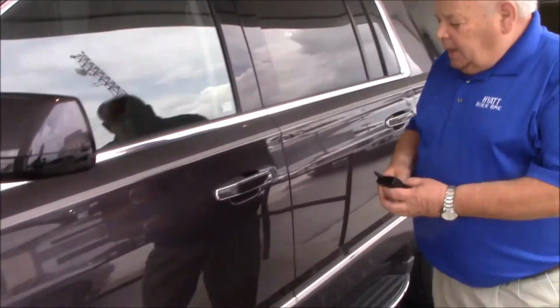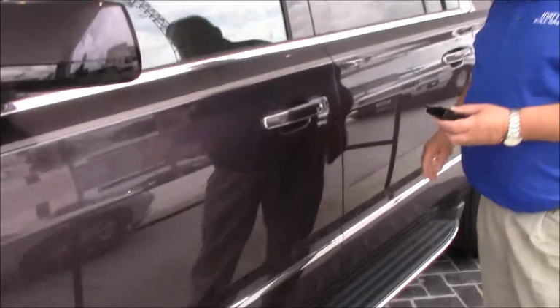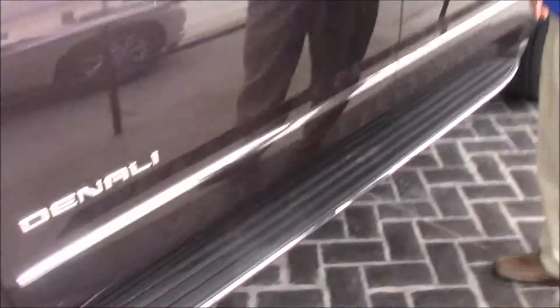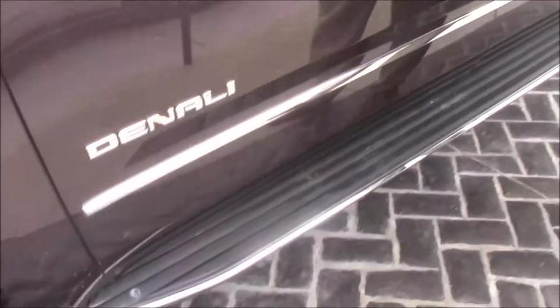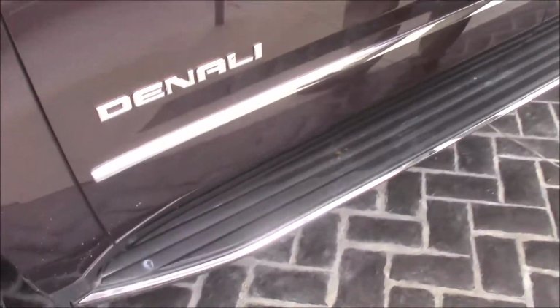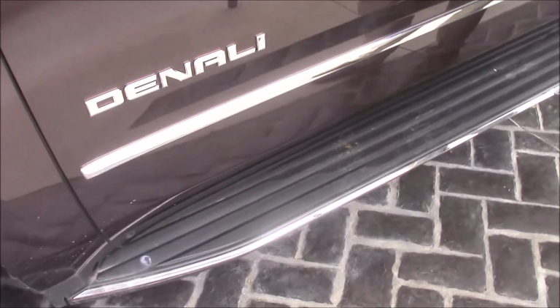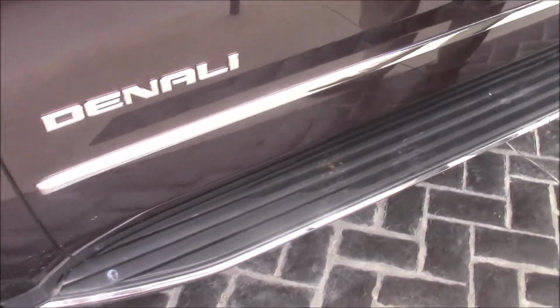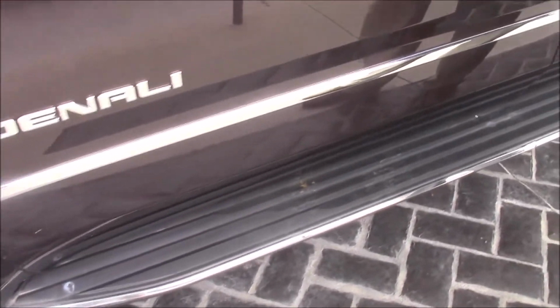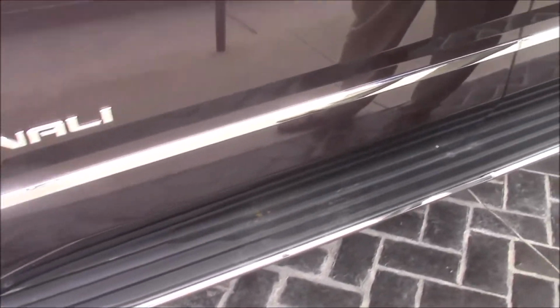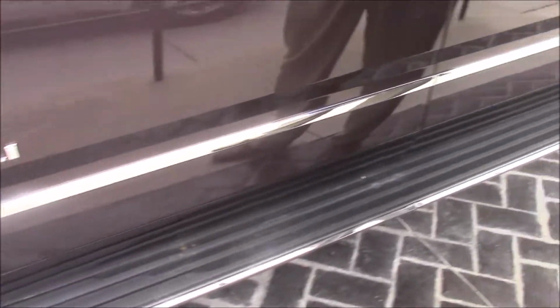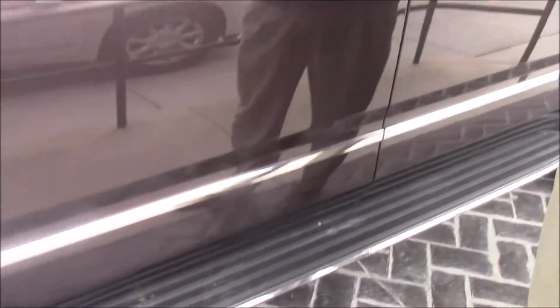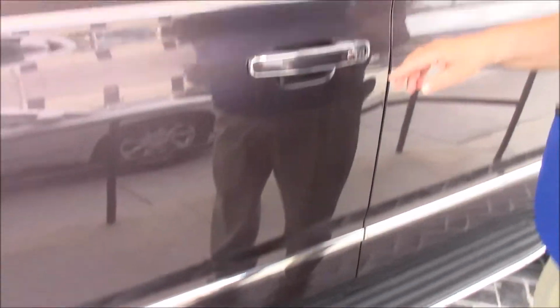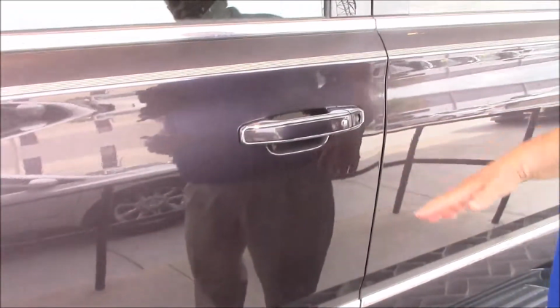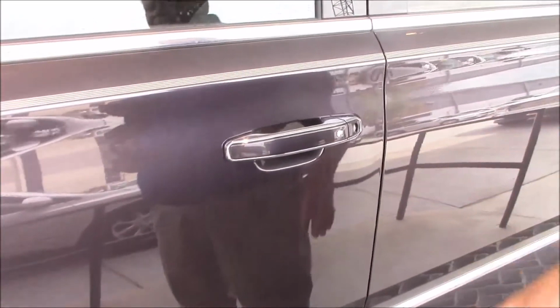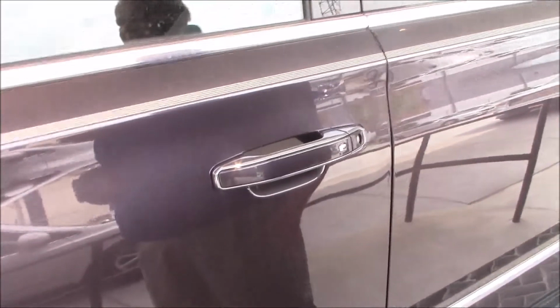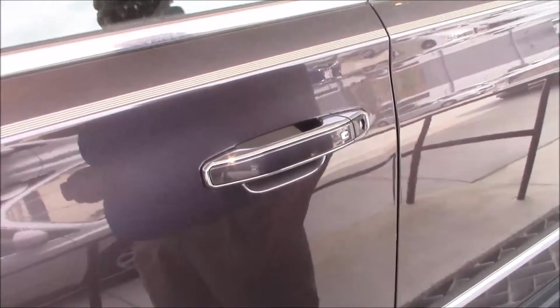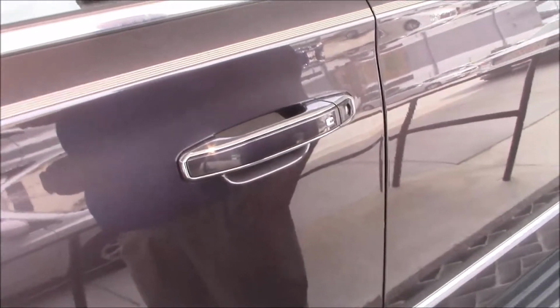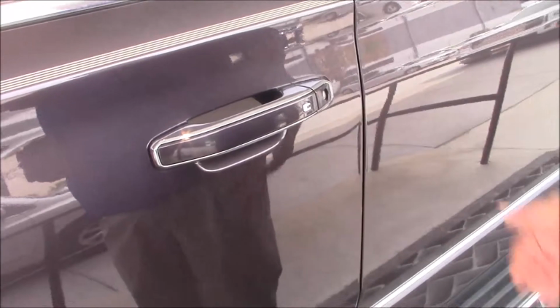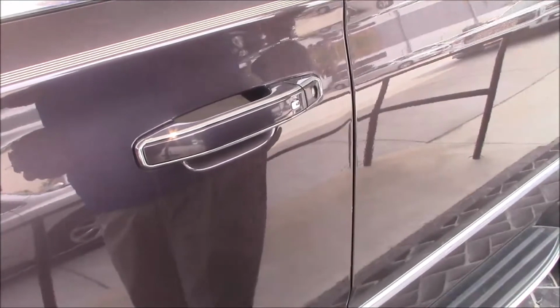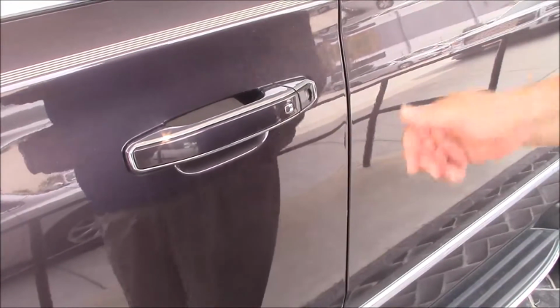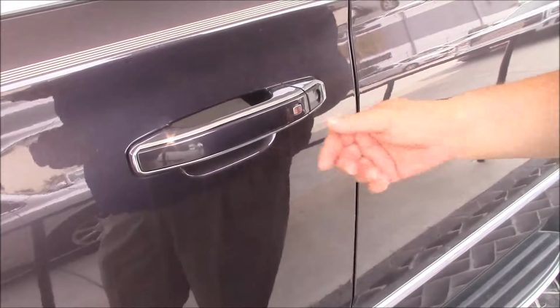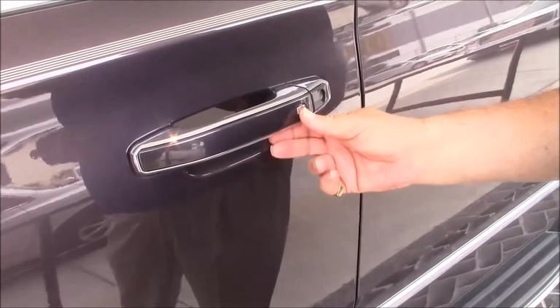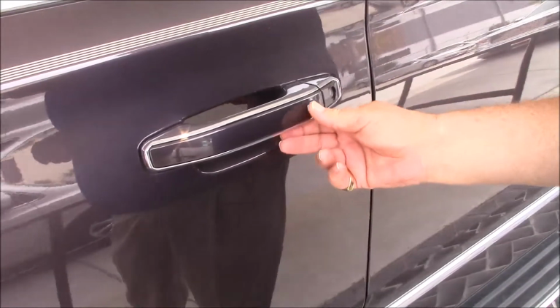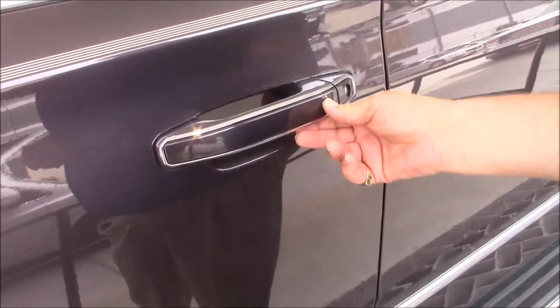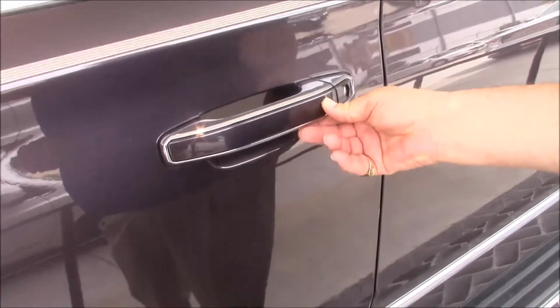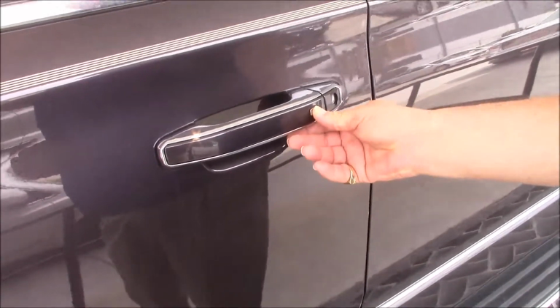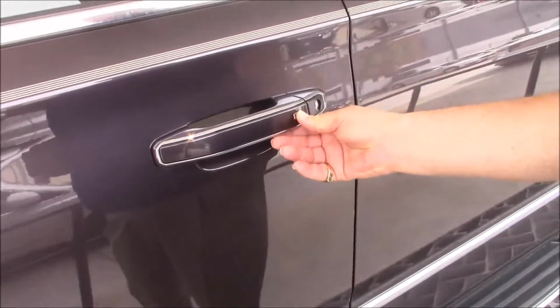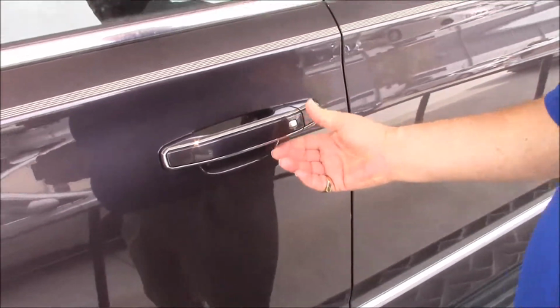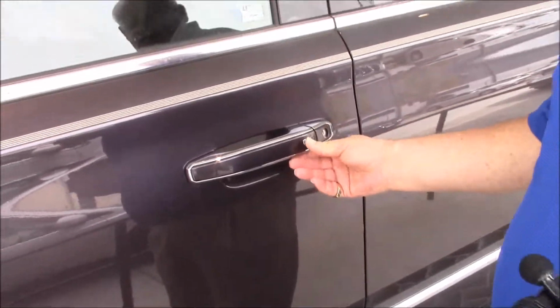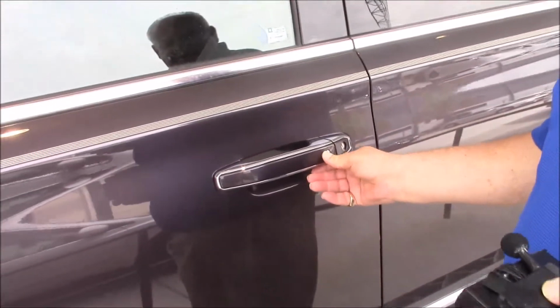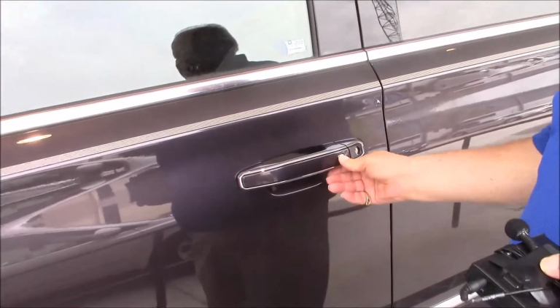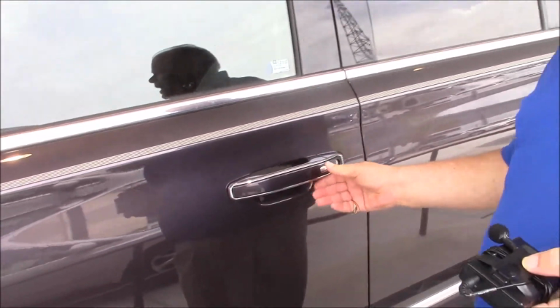This vehicle also has a push-button start, so if you have the key in your pocket or purse or wherever, if you push the button it locks, unlocks, etc.